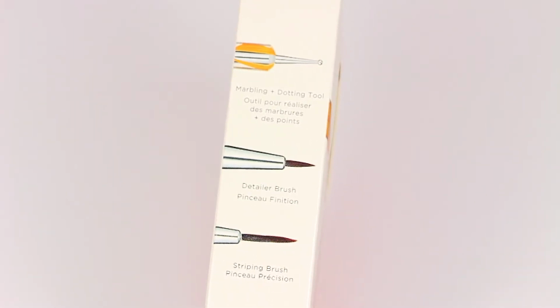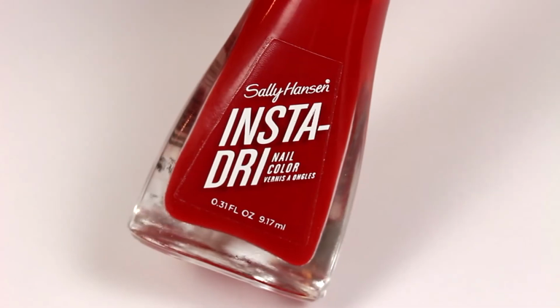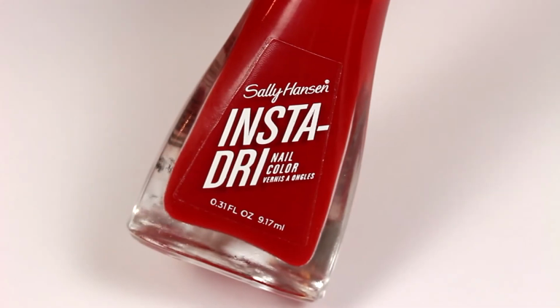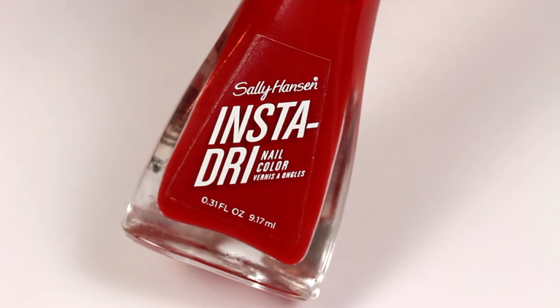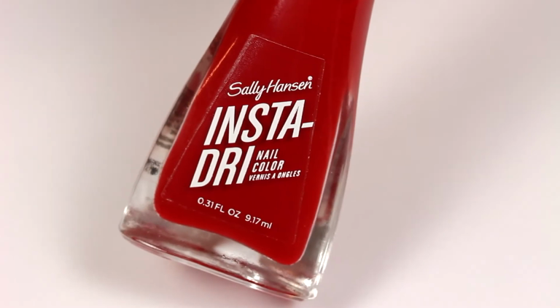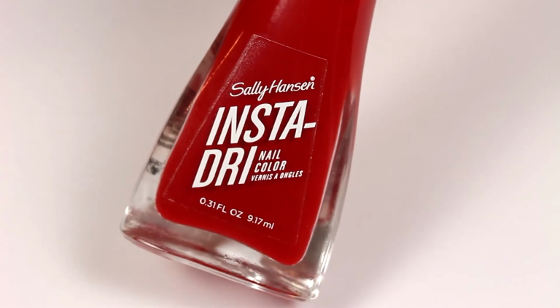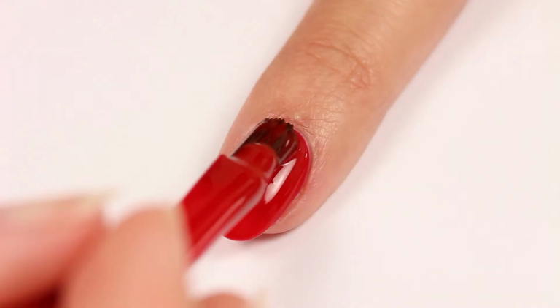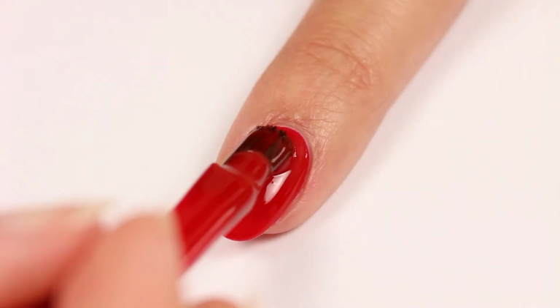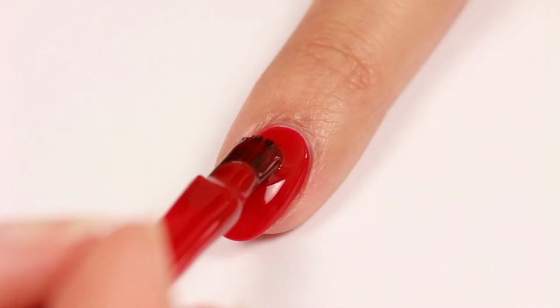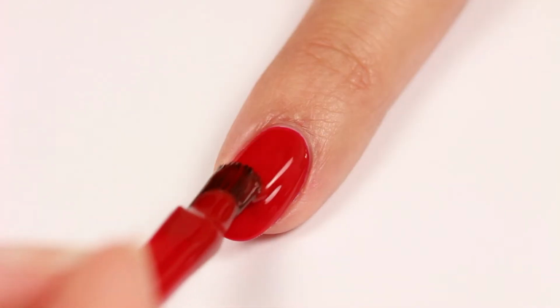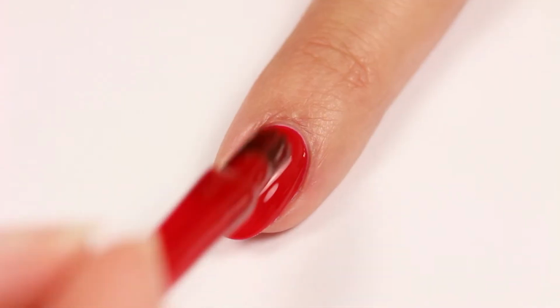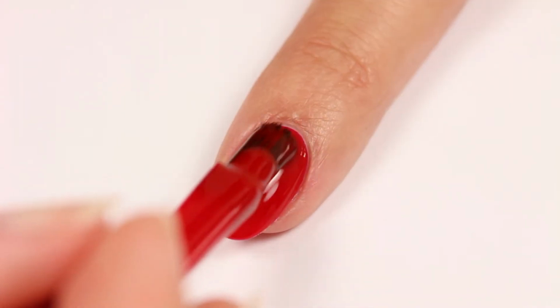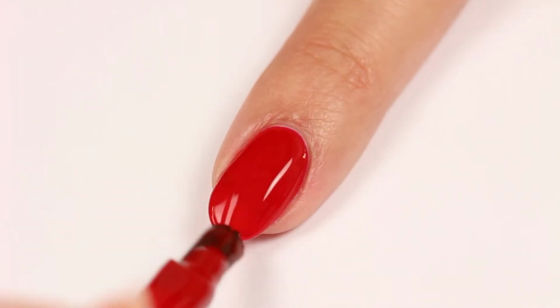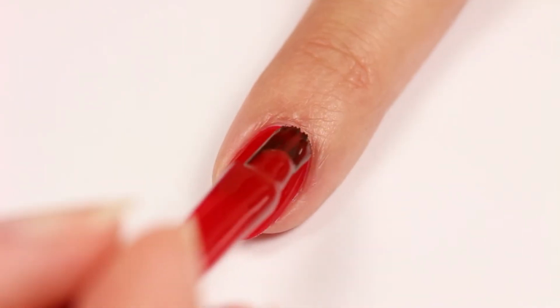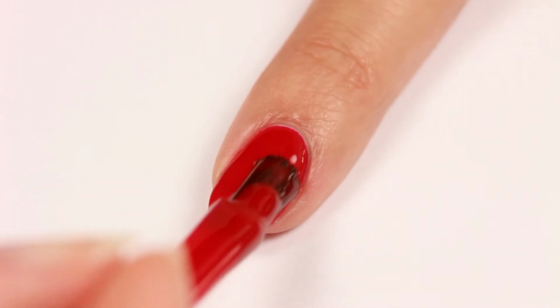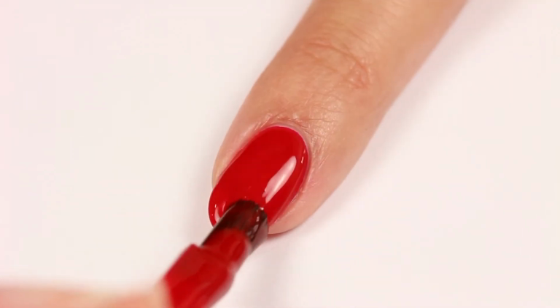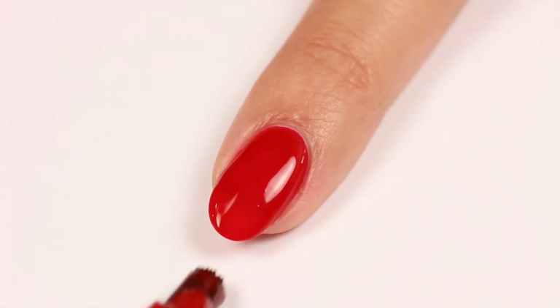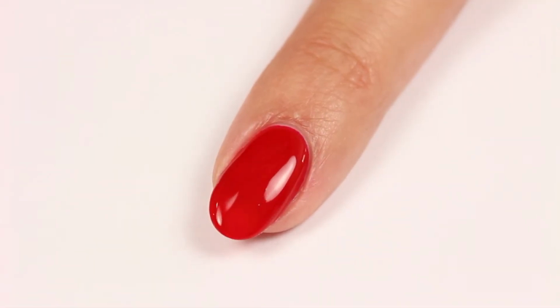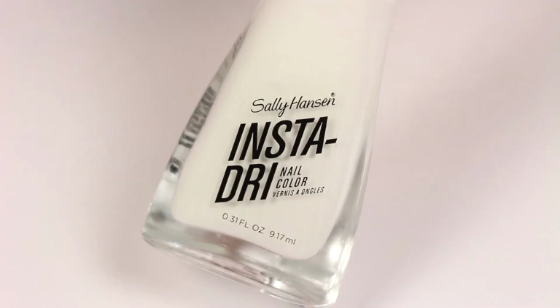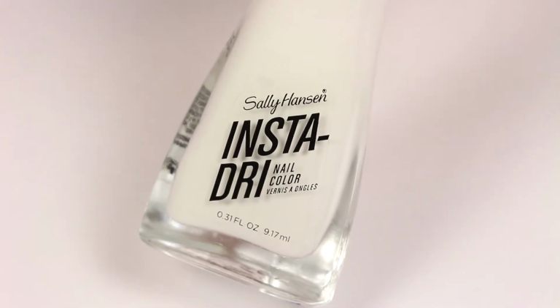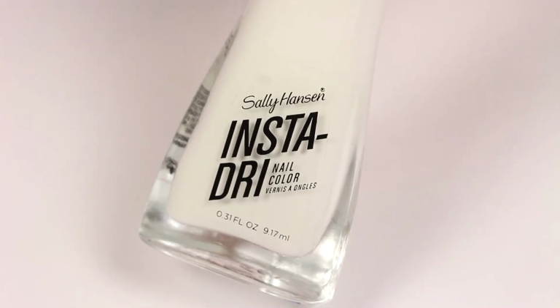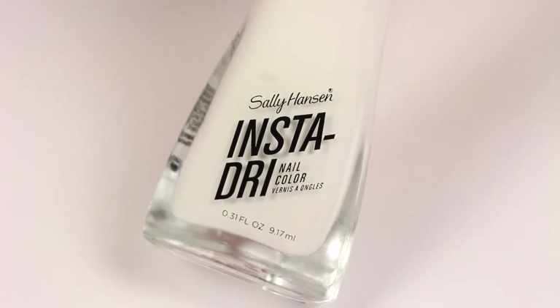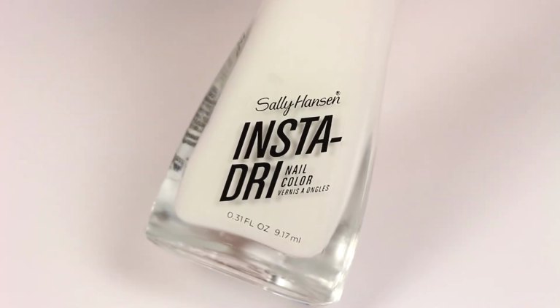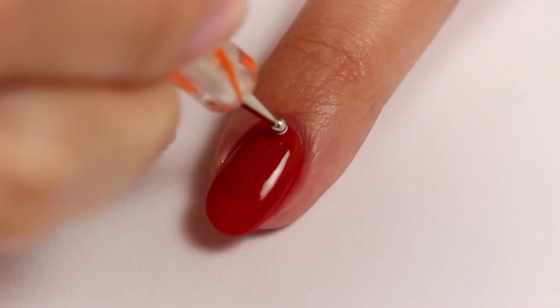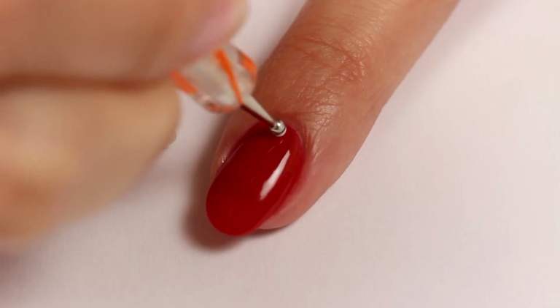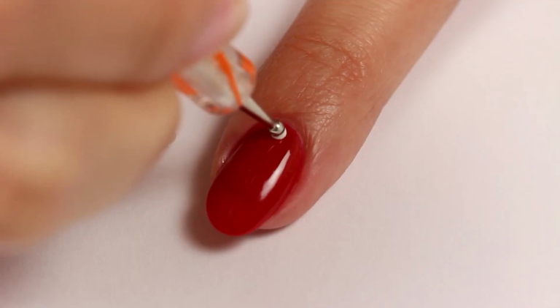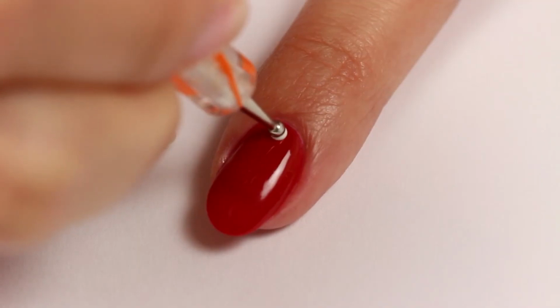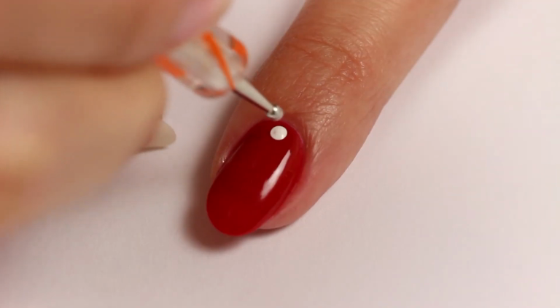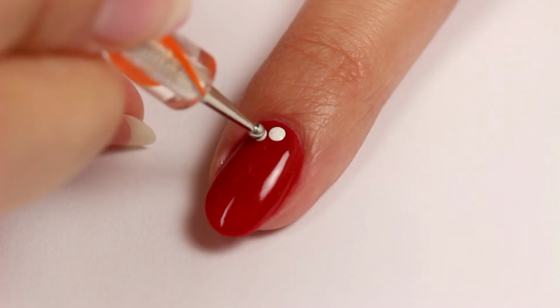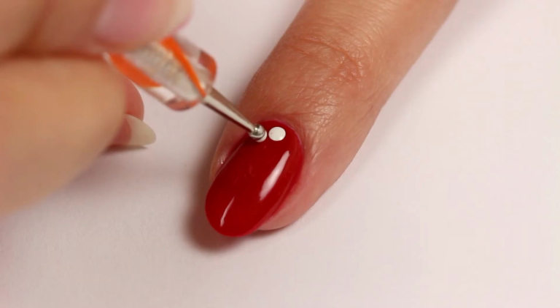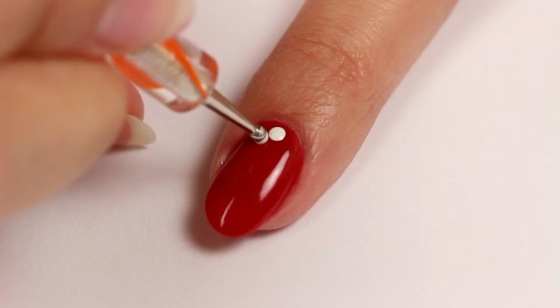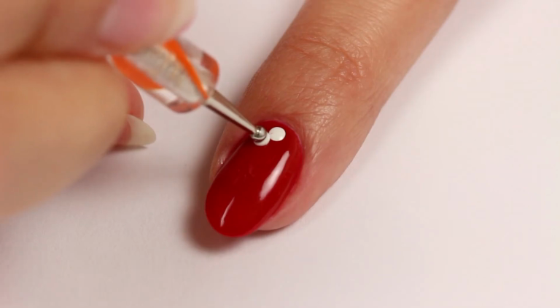First, apply Insta-Dri for the base color. Then use the dotting tool and white polish to apply 5 dots to form a flower shape.